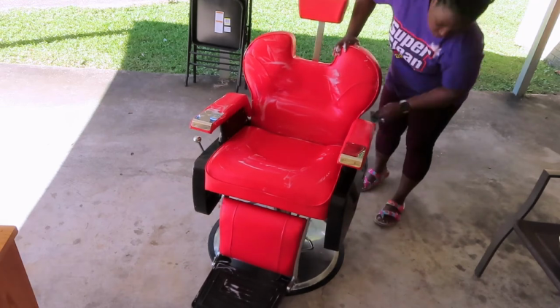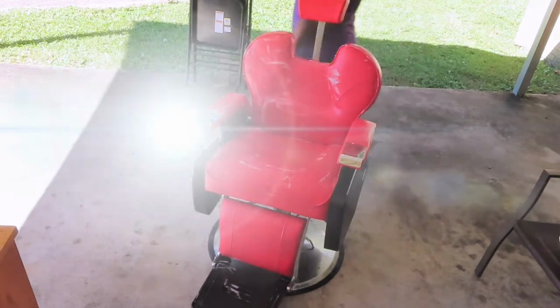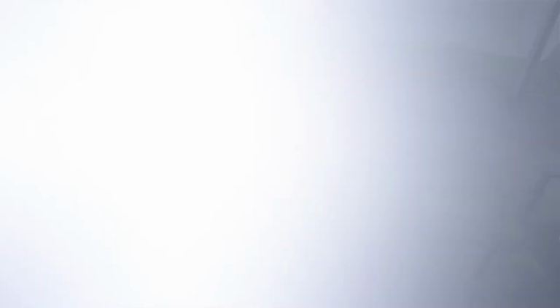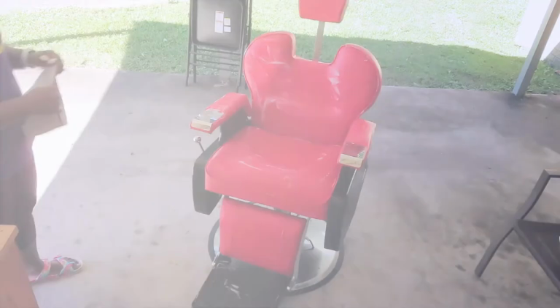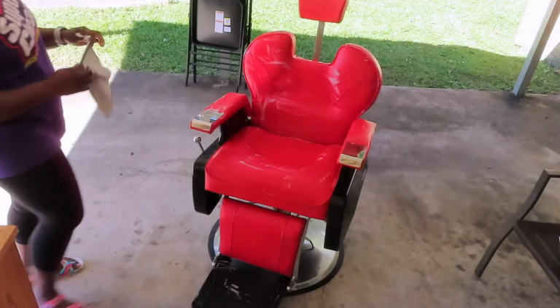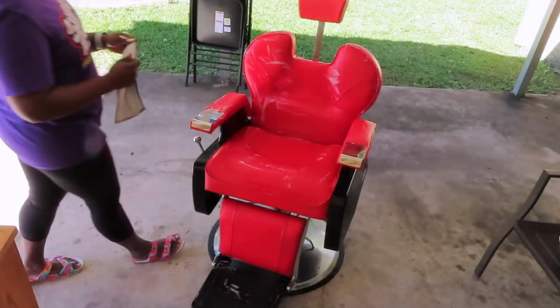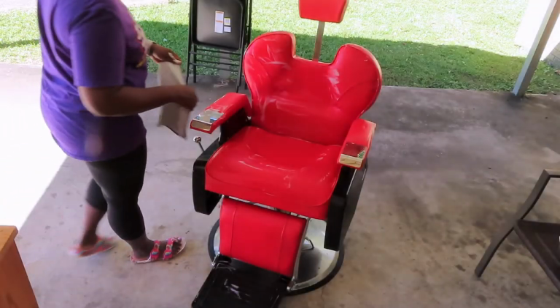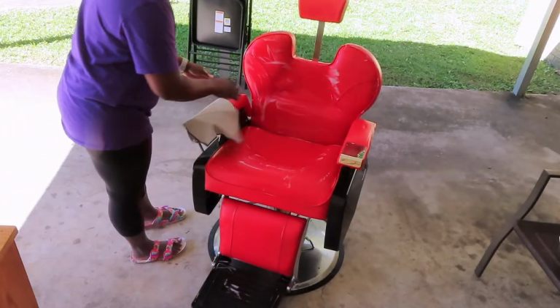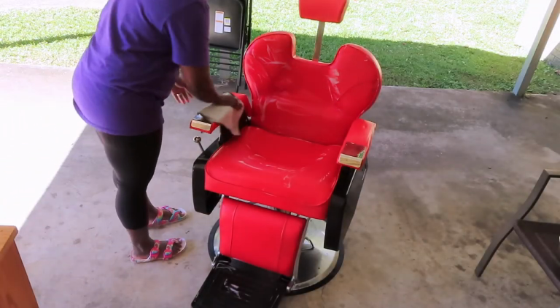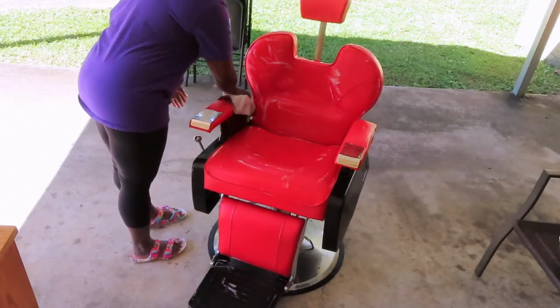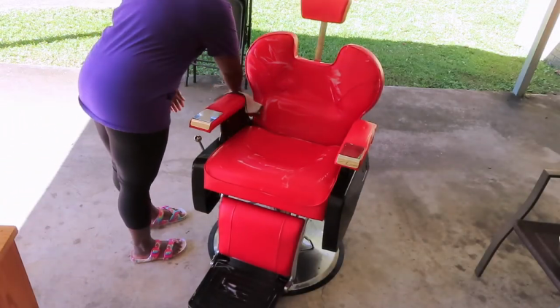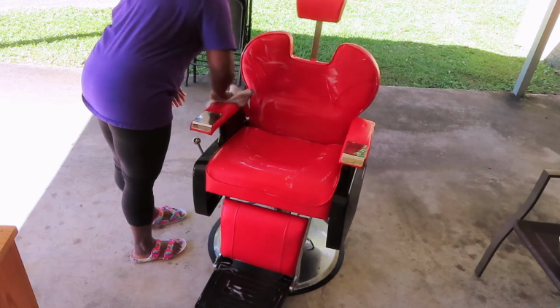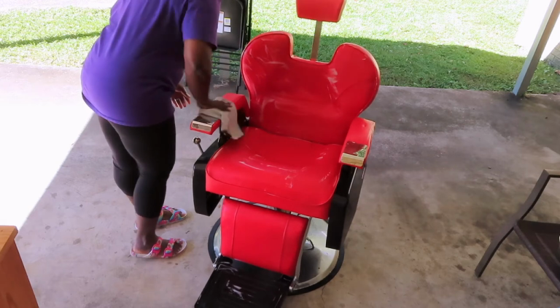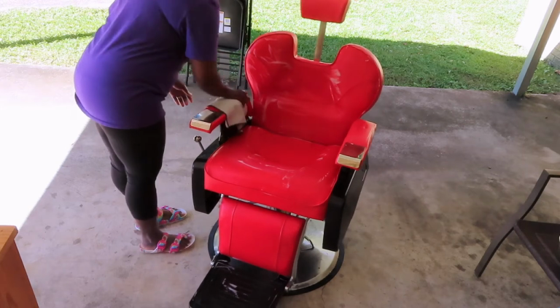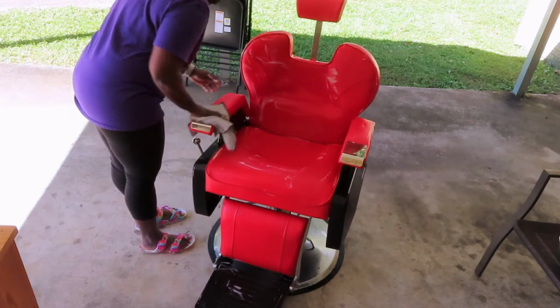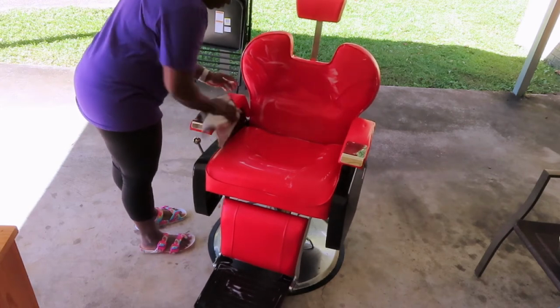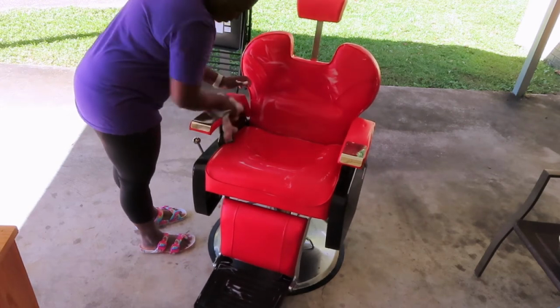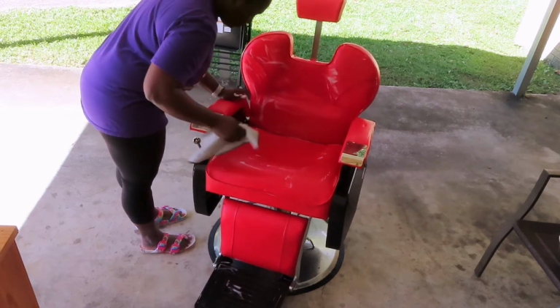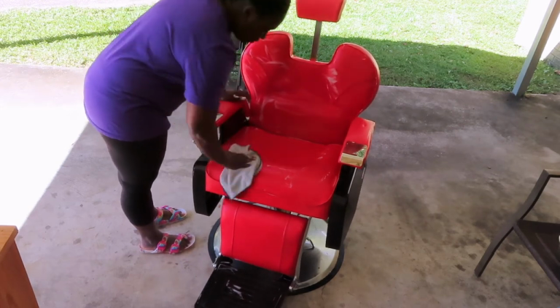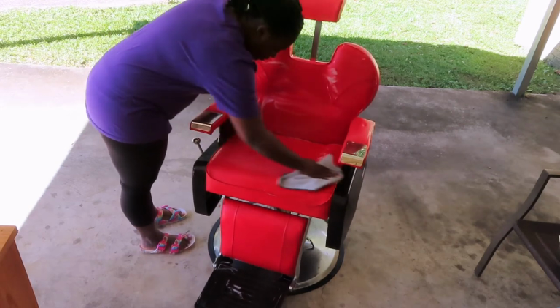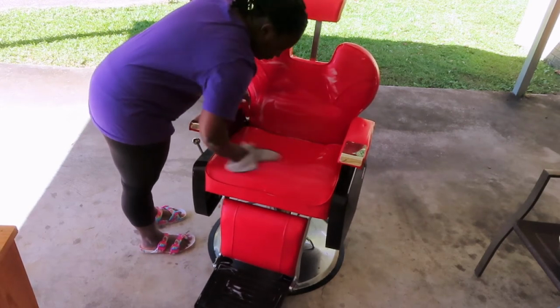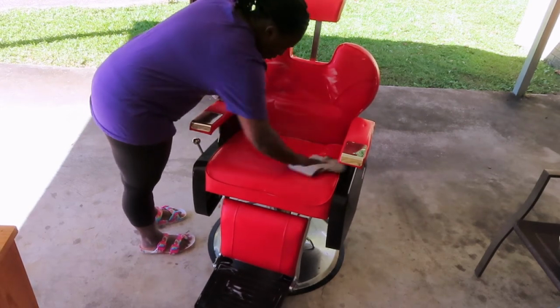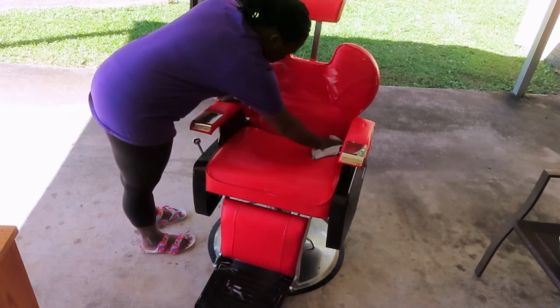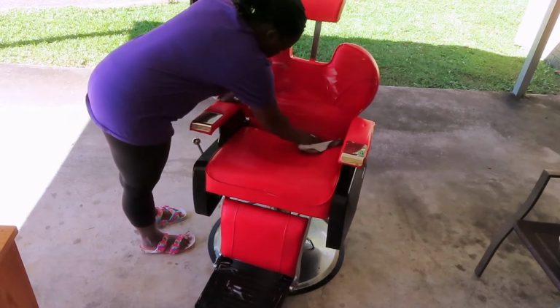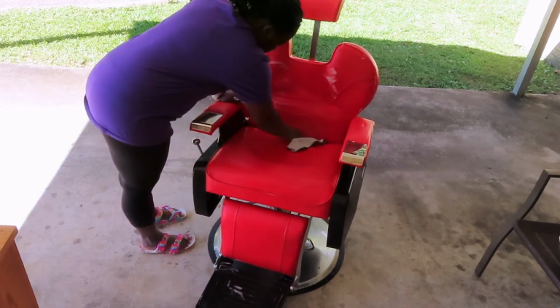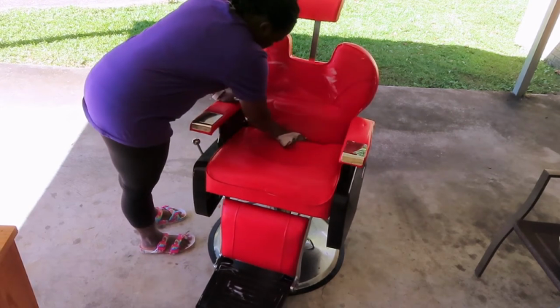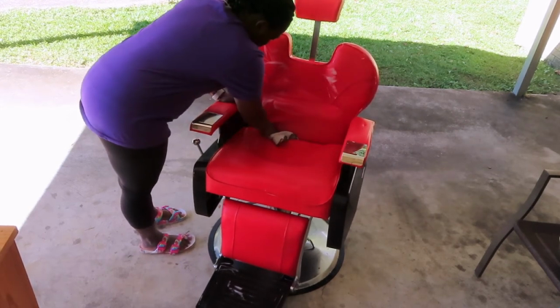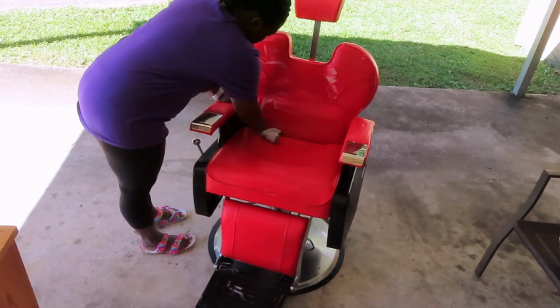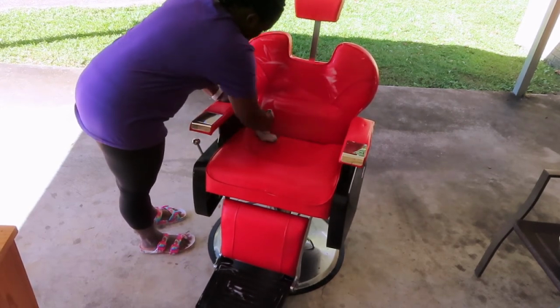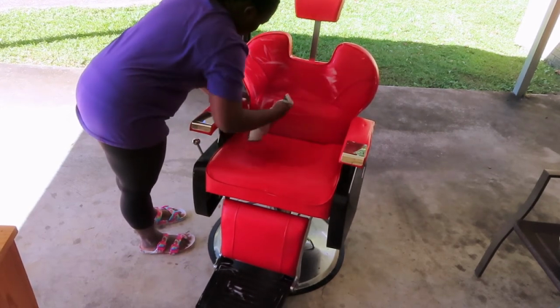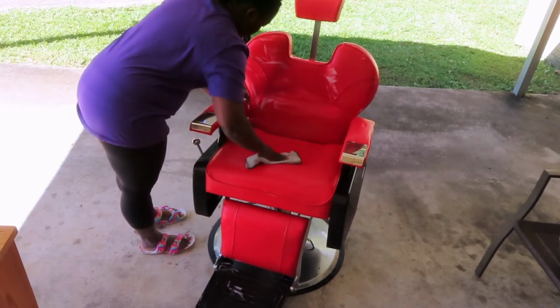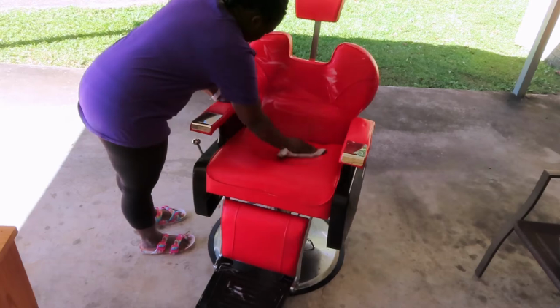You guys, this actually worked, so I'm just going to take a dry microfiber cloth and dry this chair out. This concoction did work a lot.